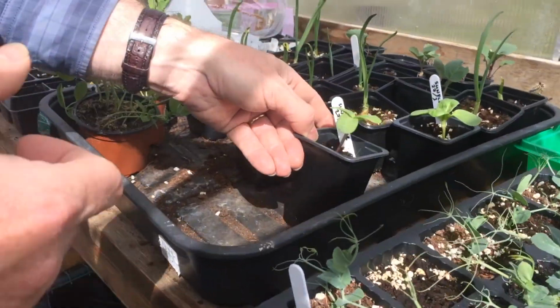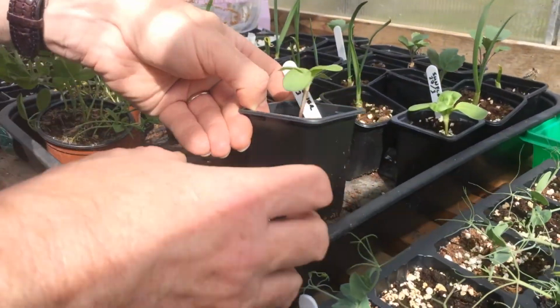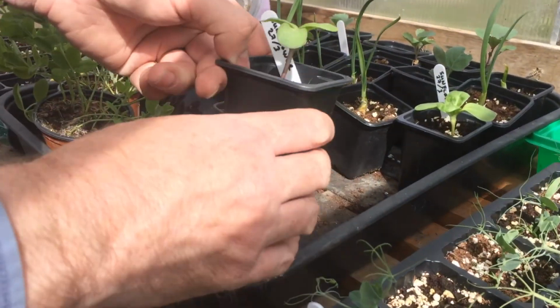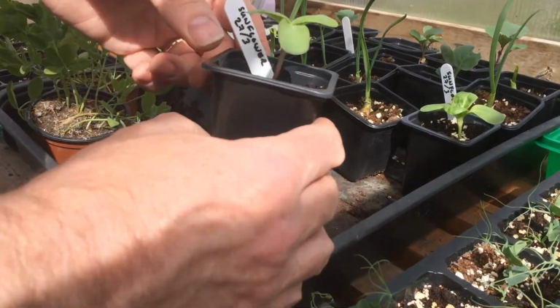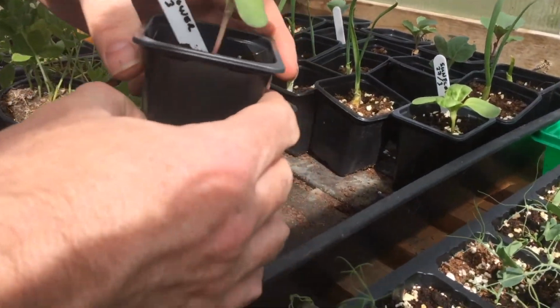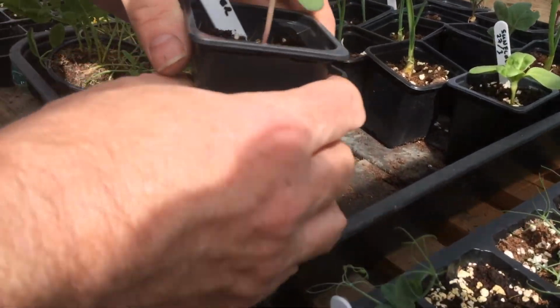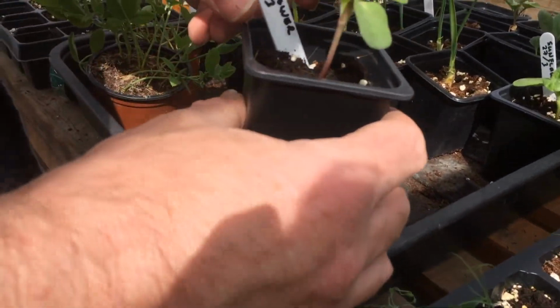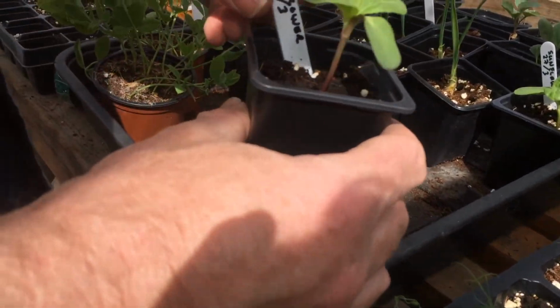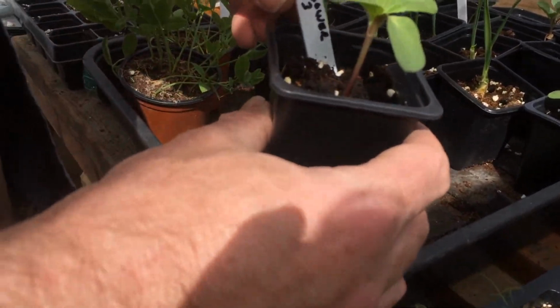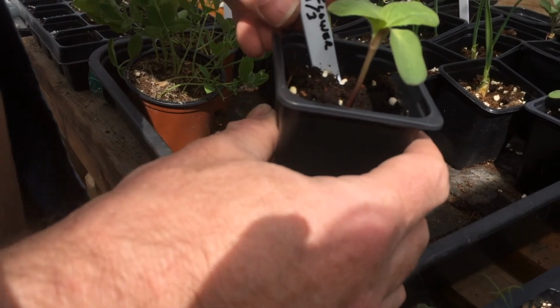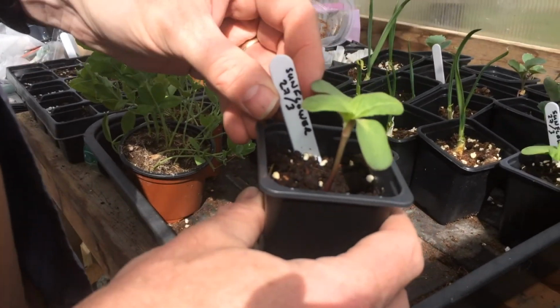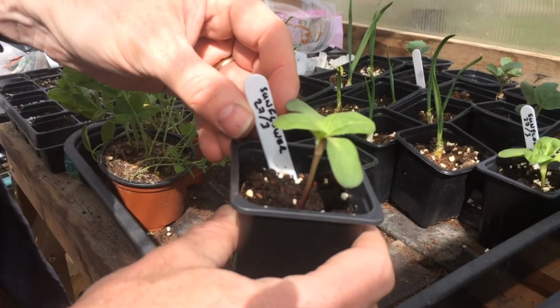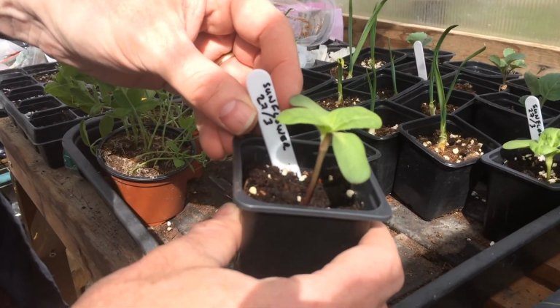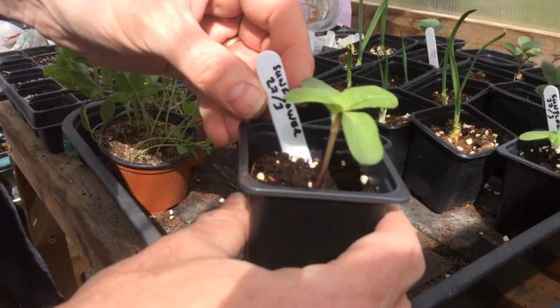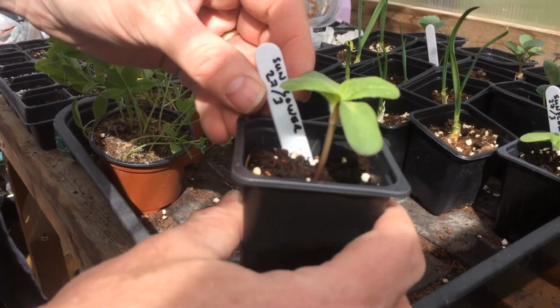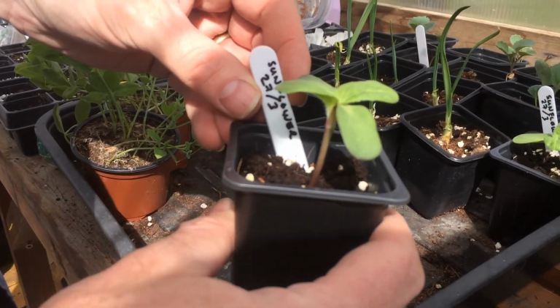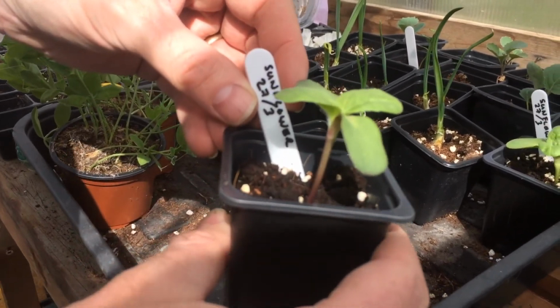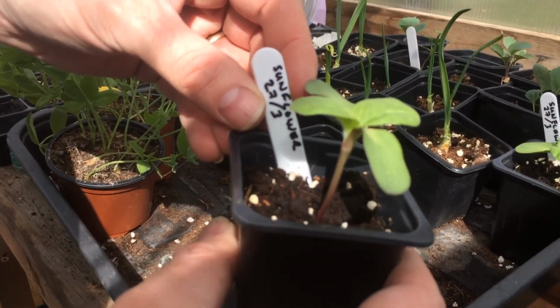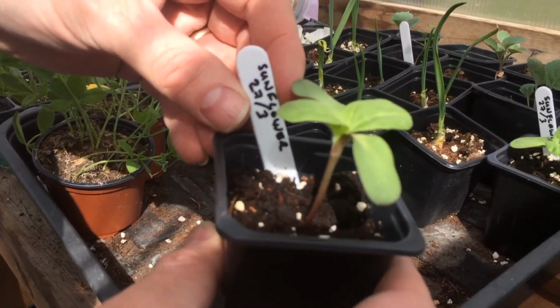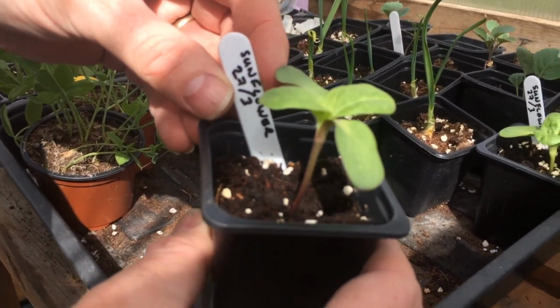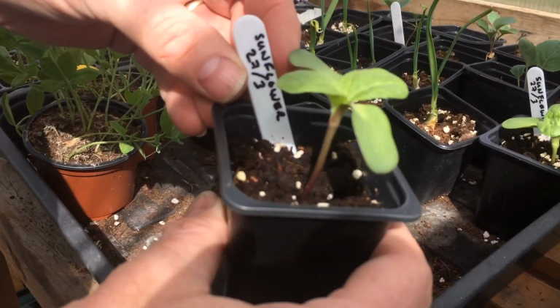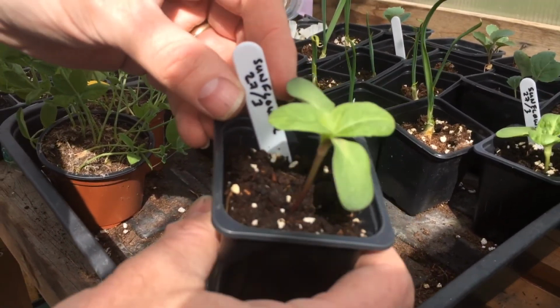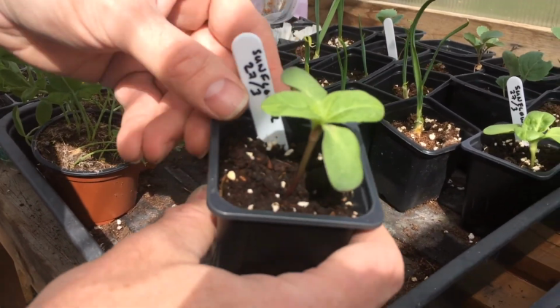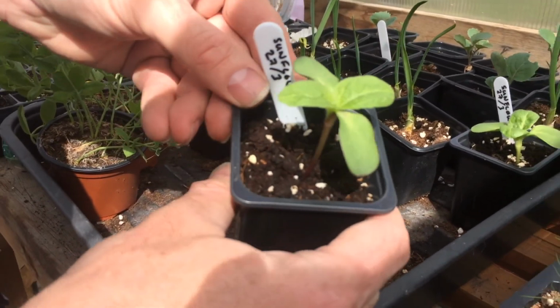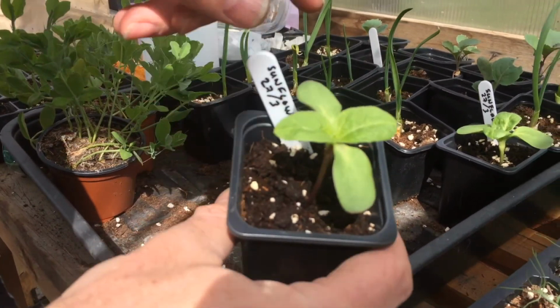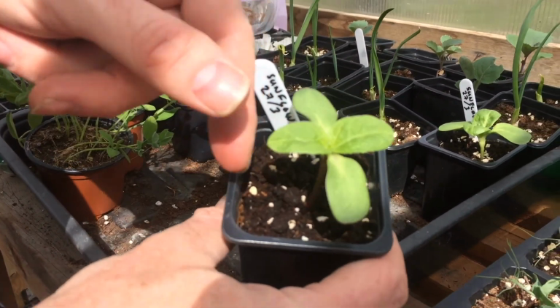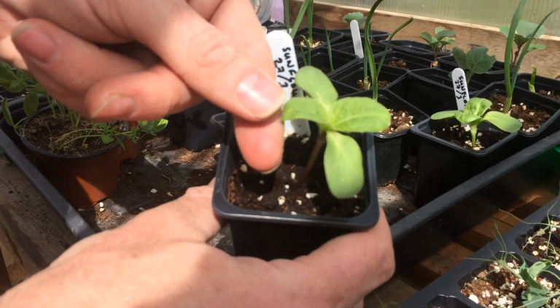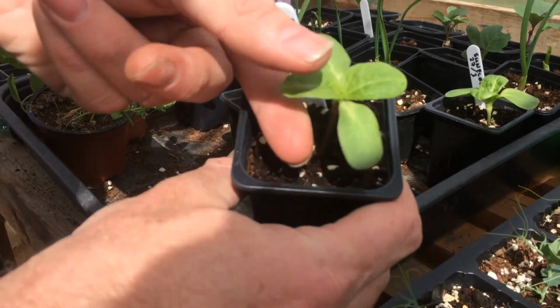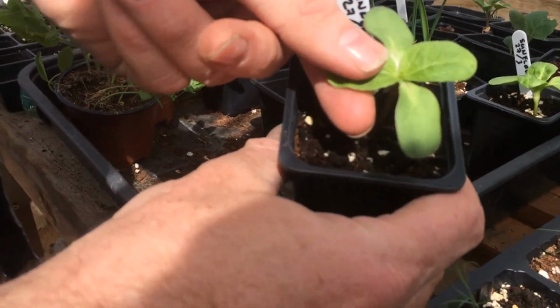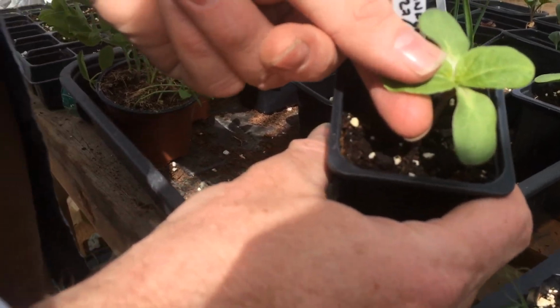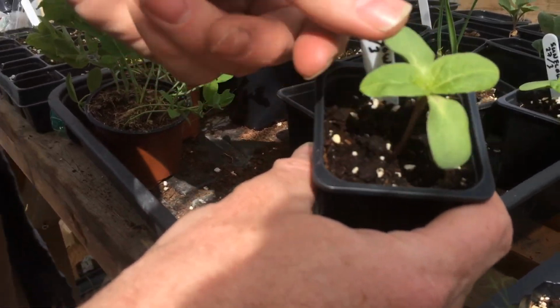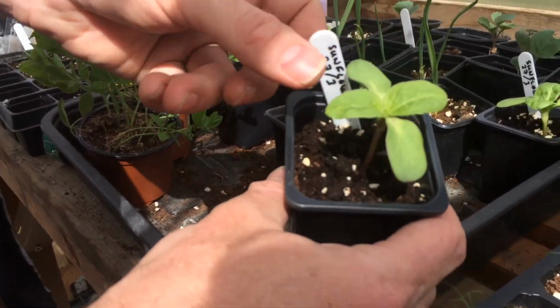Here we have the sunflowers from the sunflower challenge, planted on the 27th of March. They're starting to produce their first true leaves.